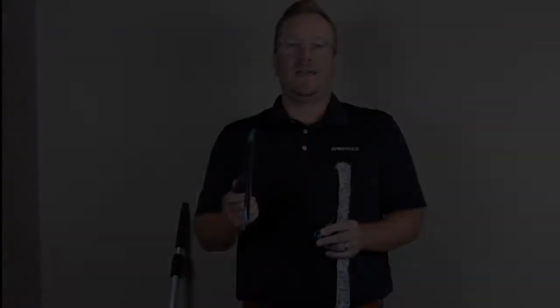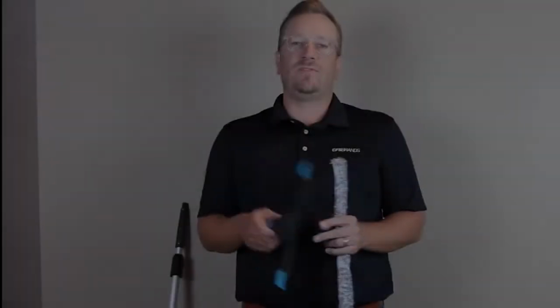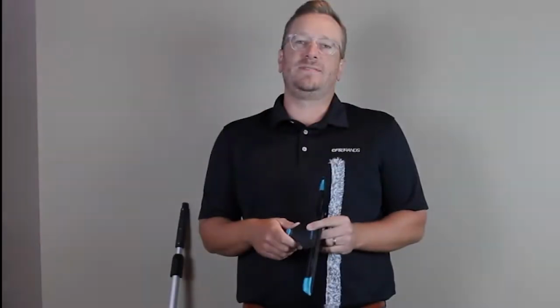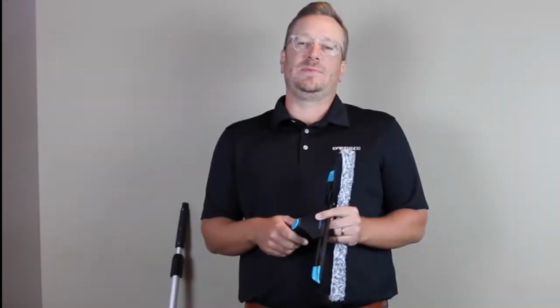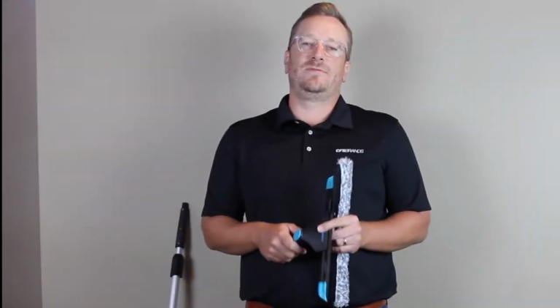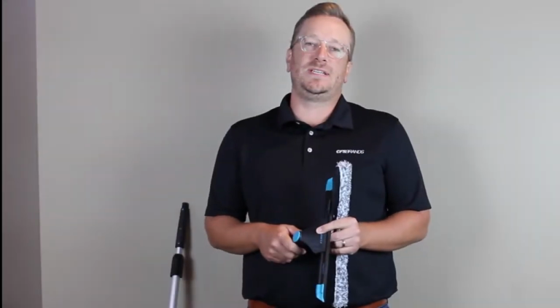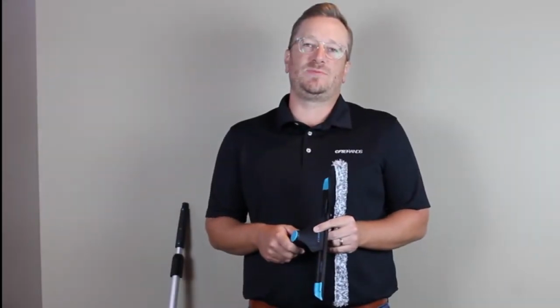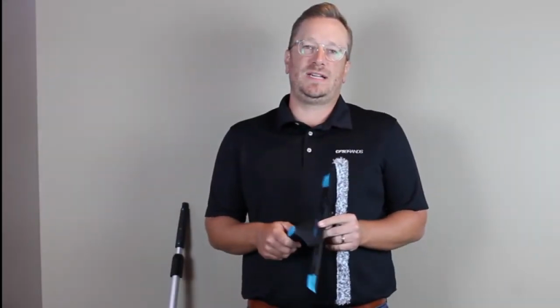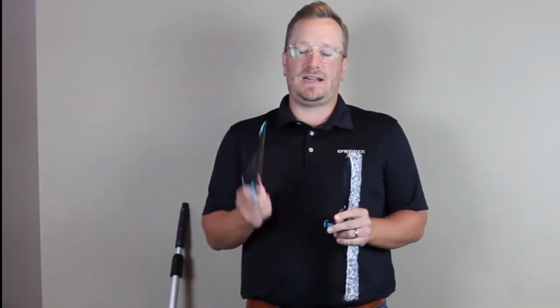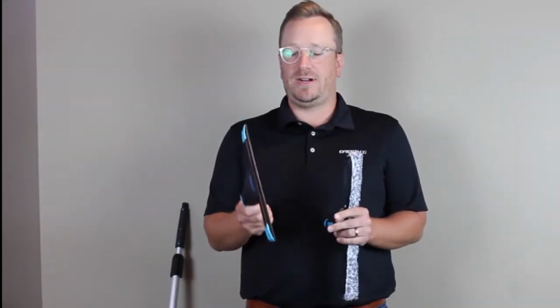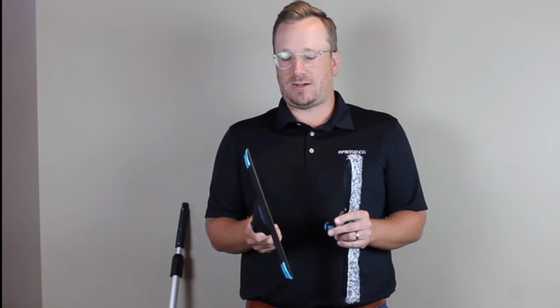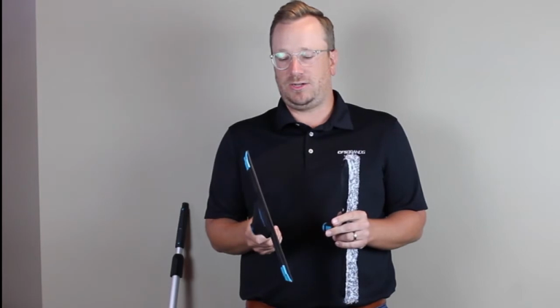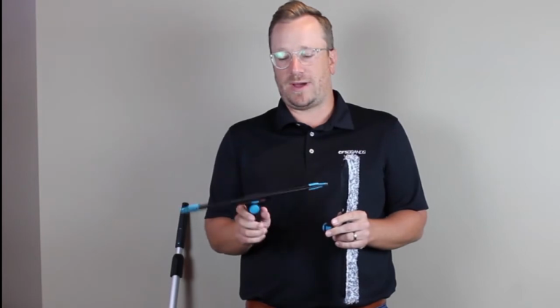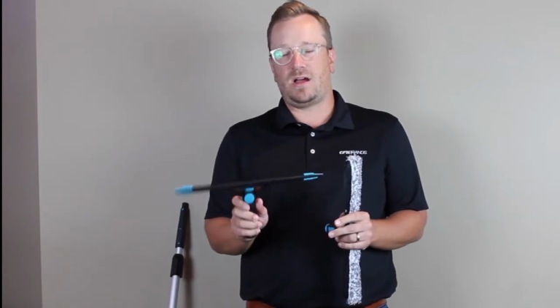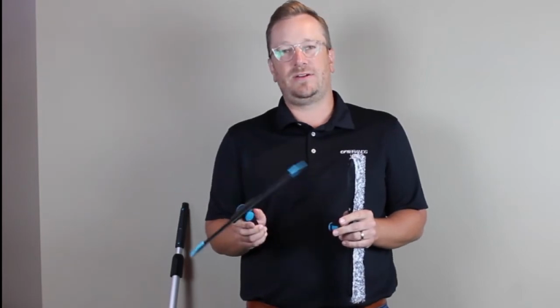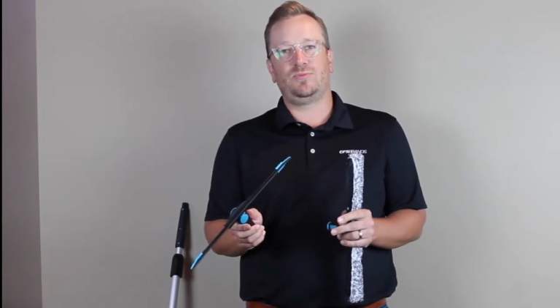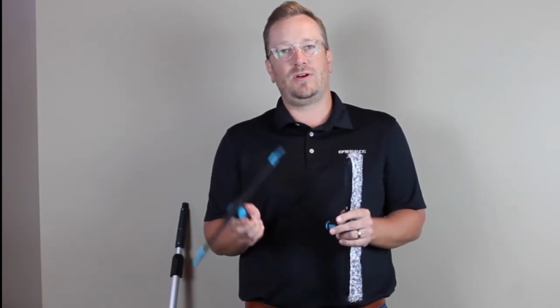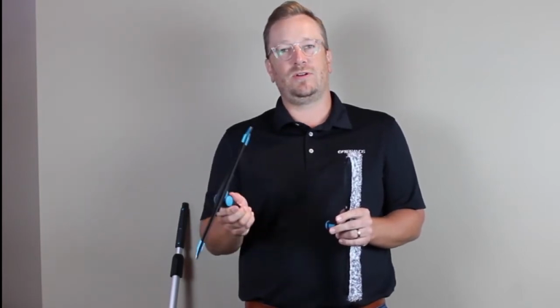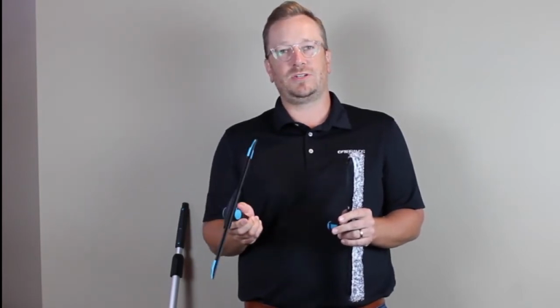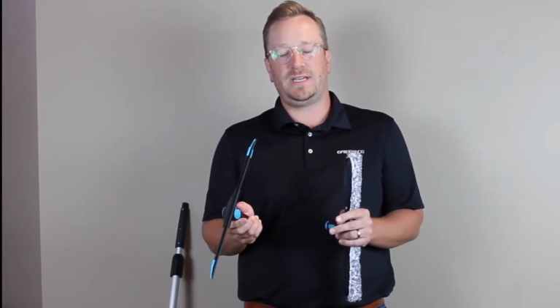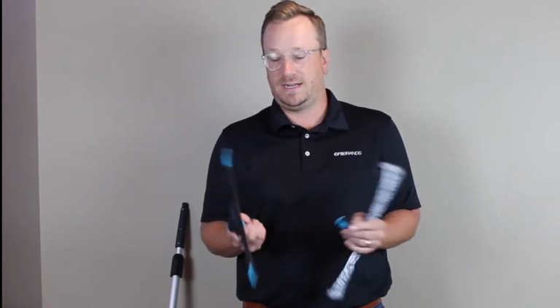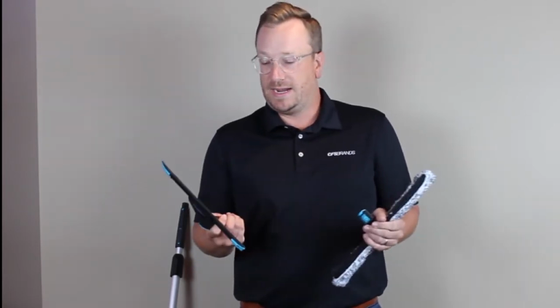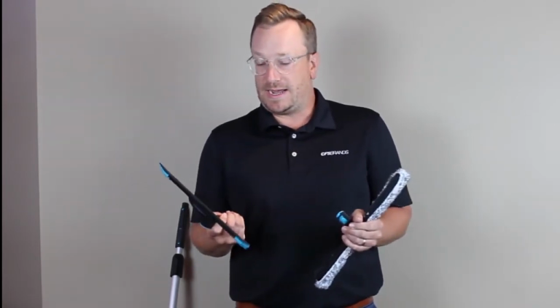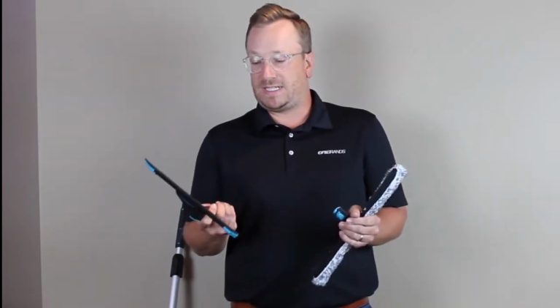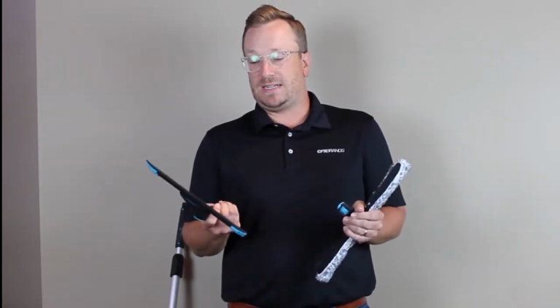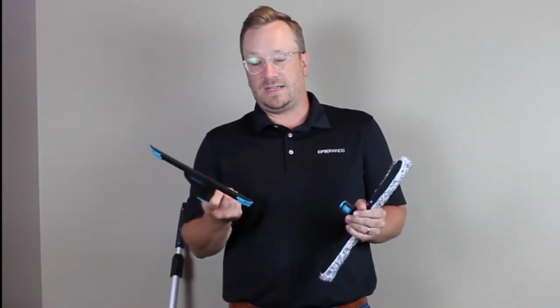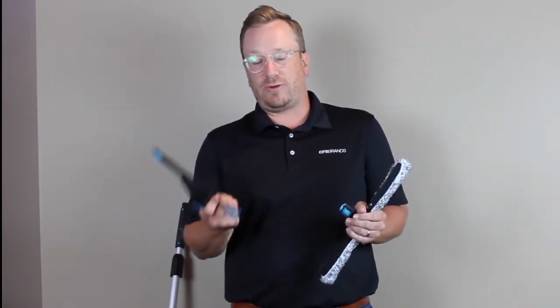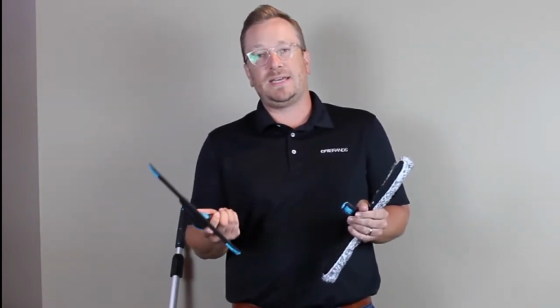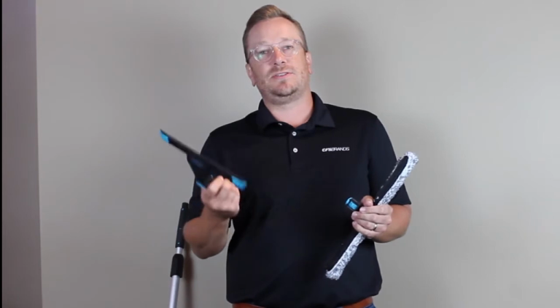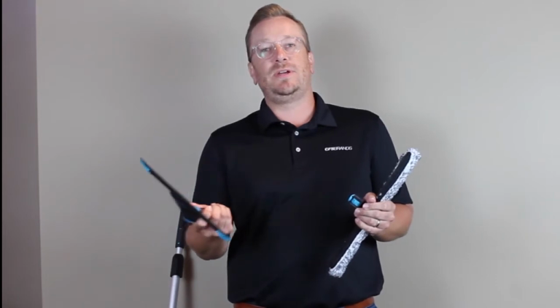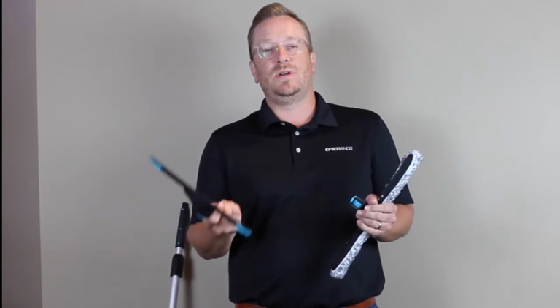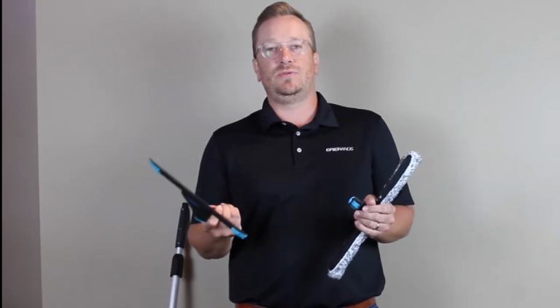Hey everyone, Phil Zorn from CFS Brands. I'm here today to talk to you about our Combinator 2.0 window washing kit. This kit is a great kit — it's a three-in-one tool.